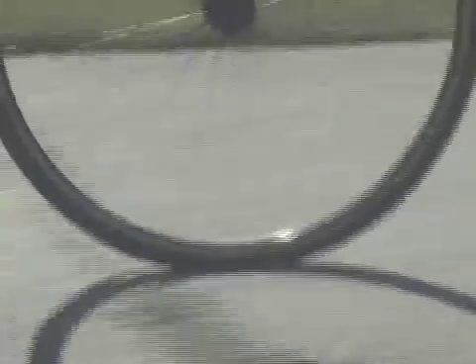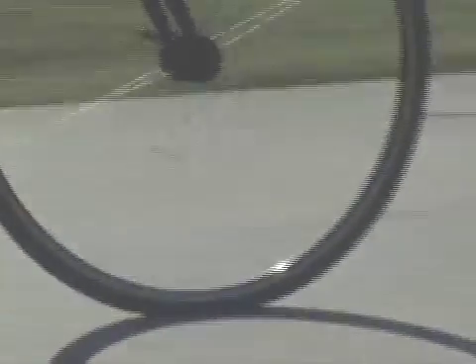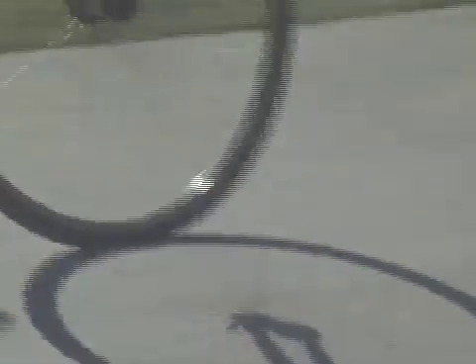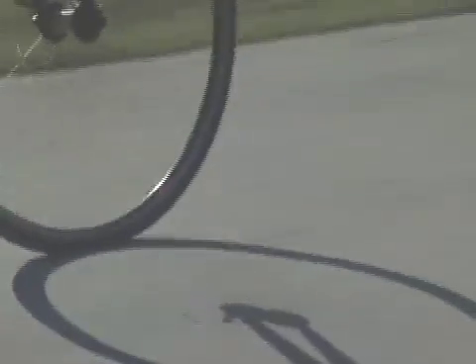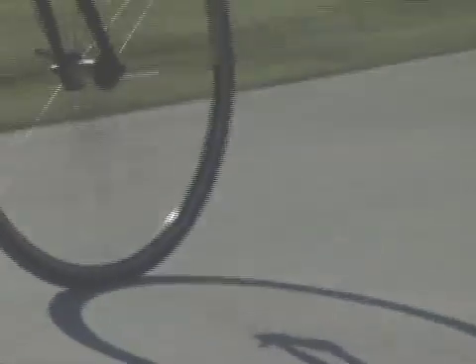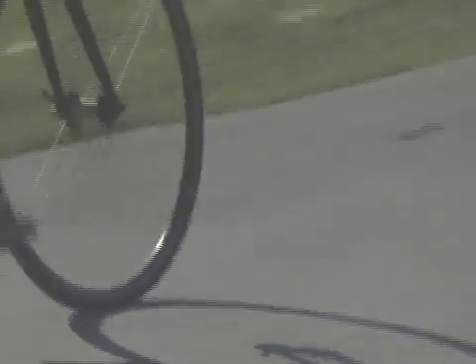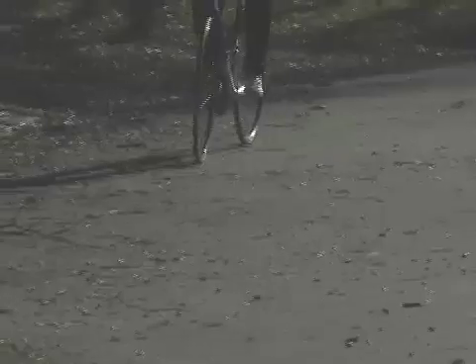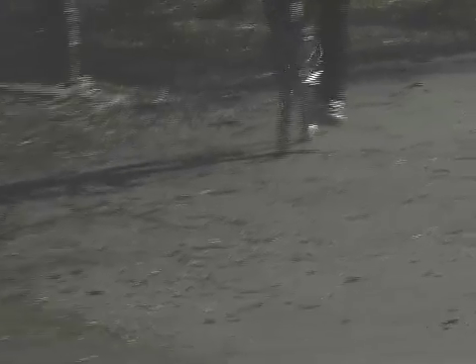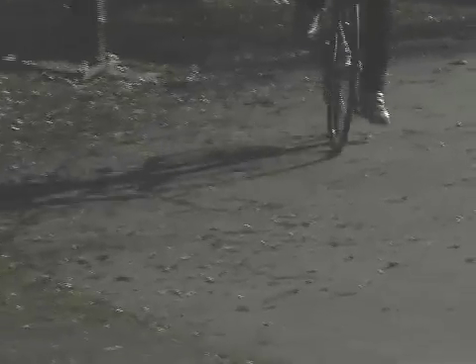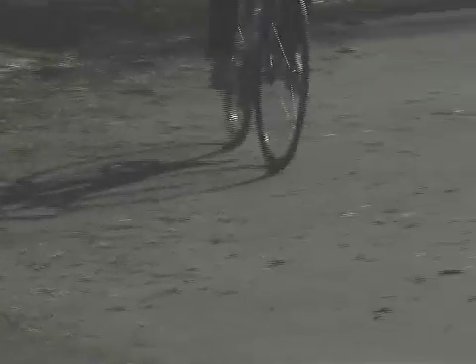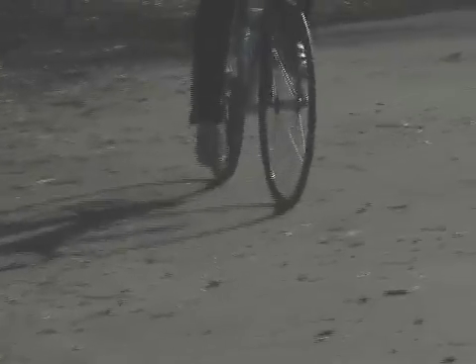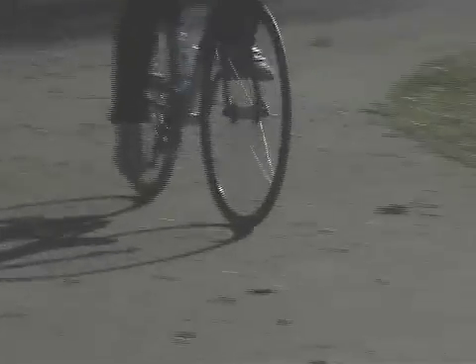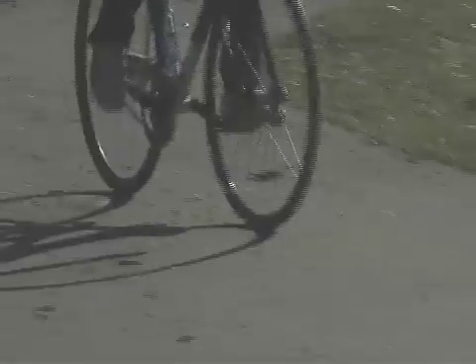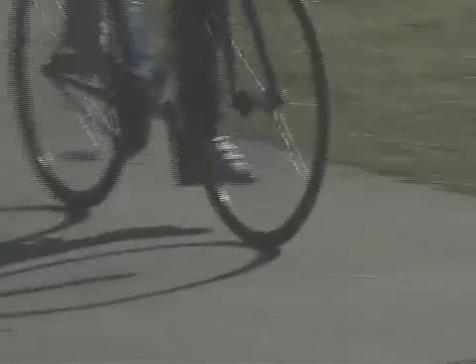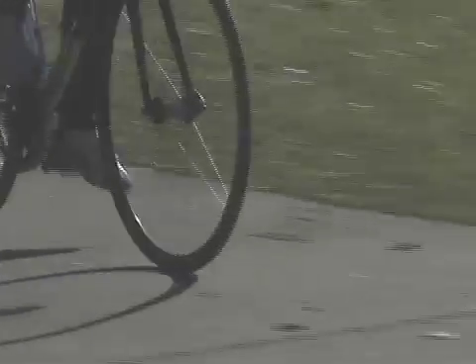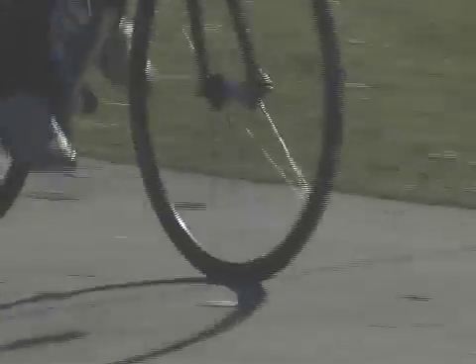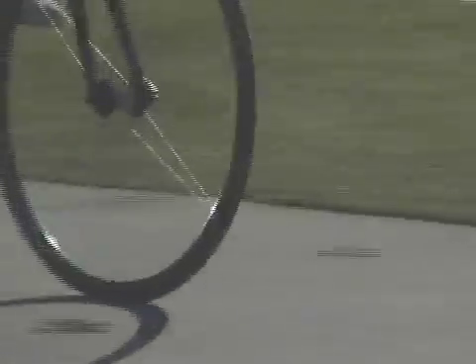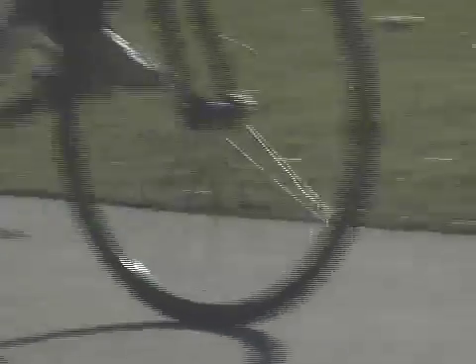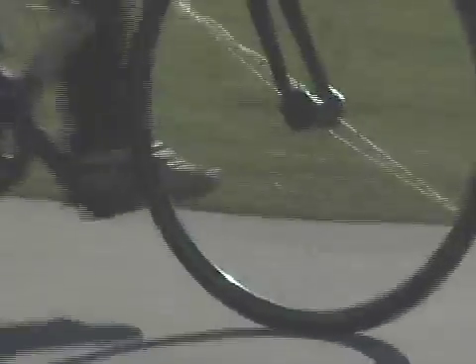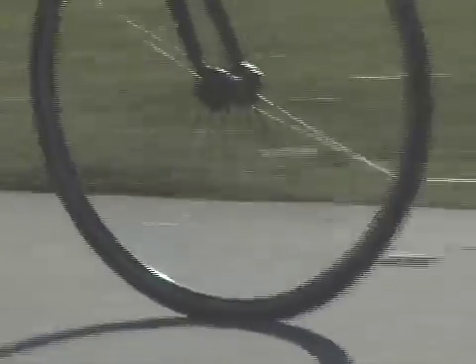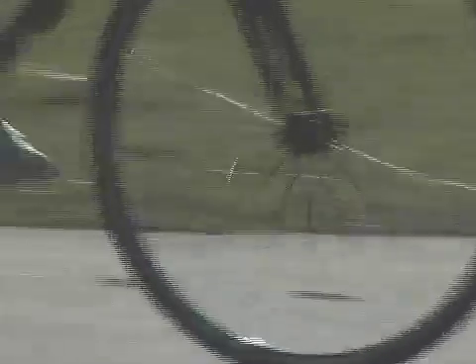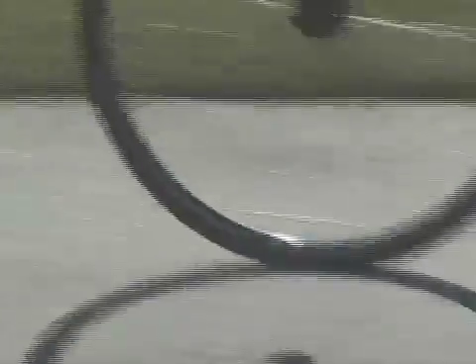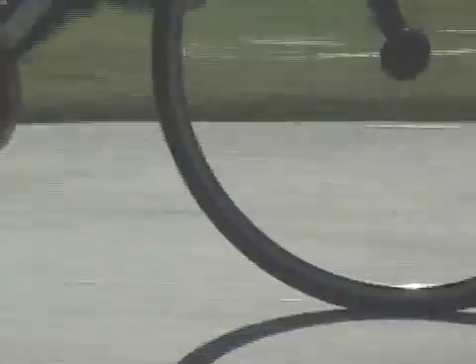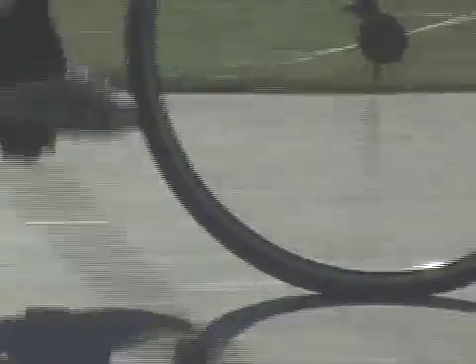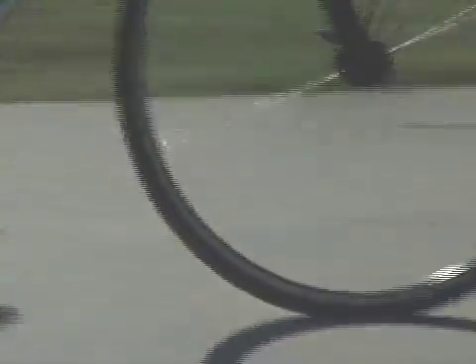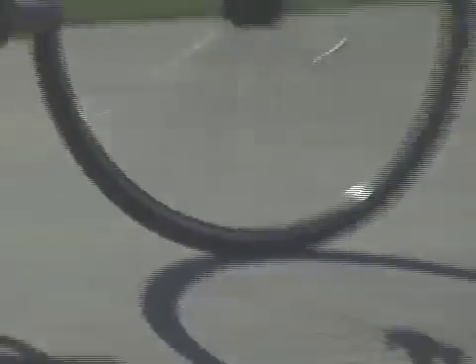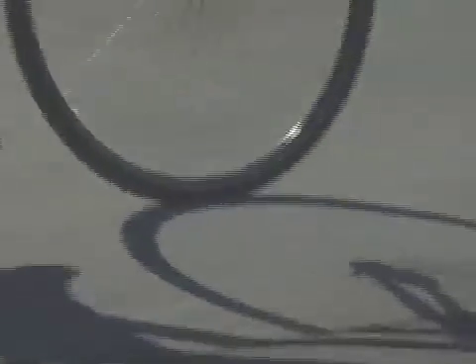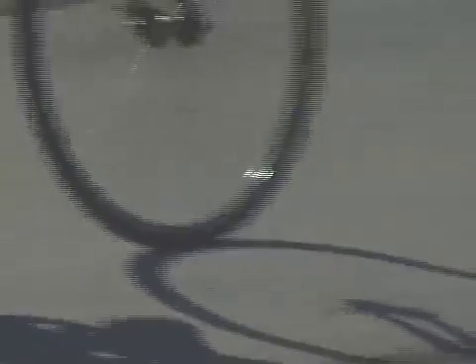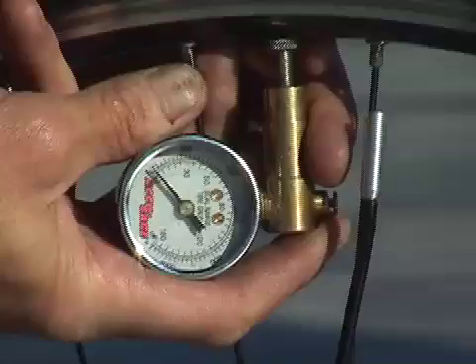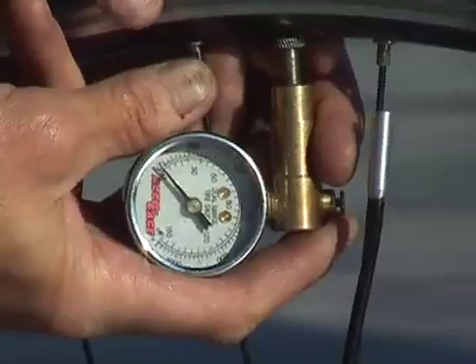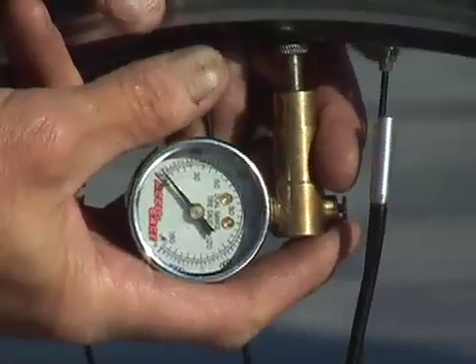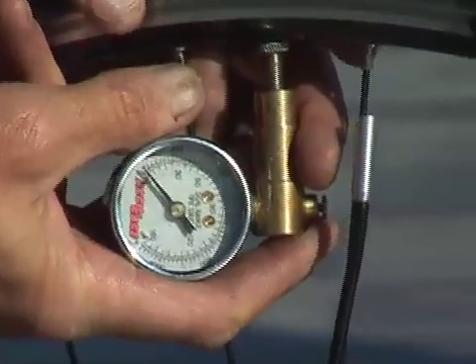Desired tire pressure is controlled by a simple adjustment screw. When full pressure is reached, the pump automatically shuts off, with no further drag on the wheel.